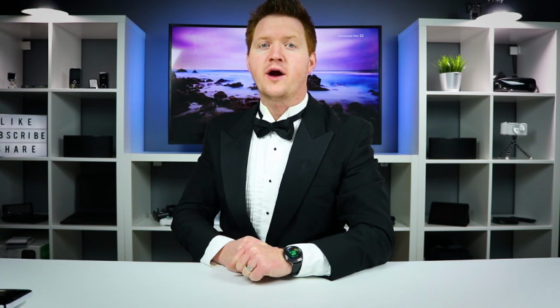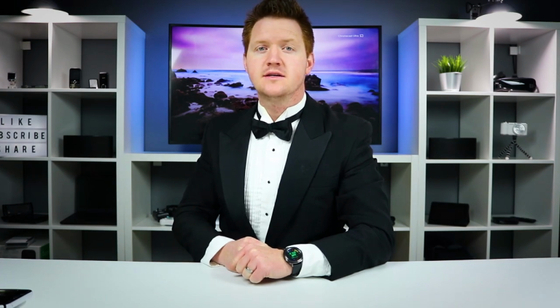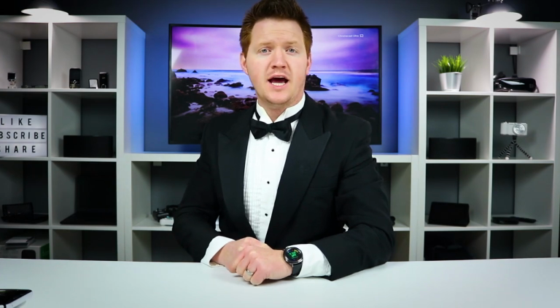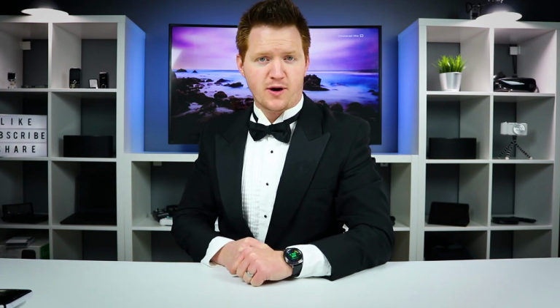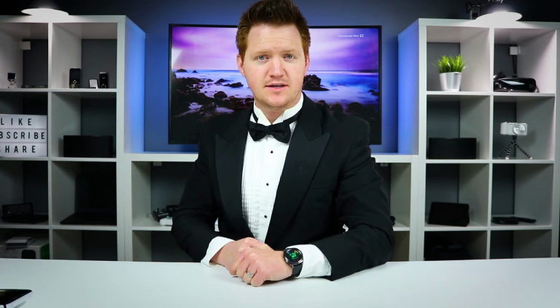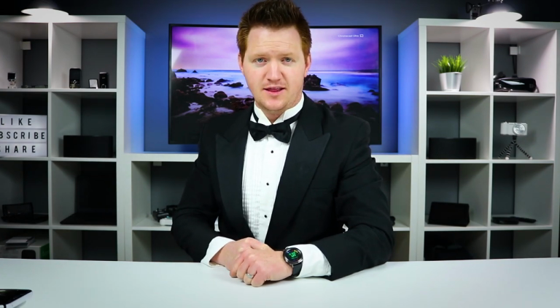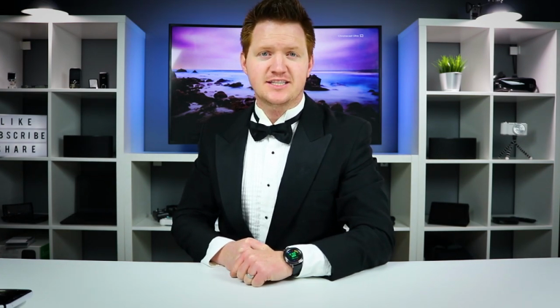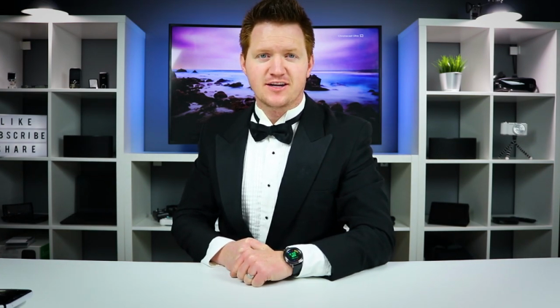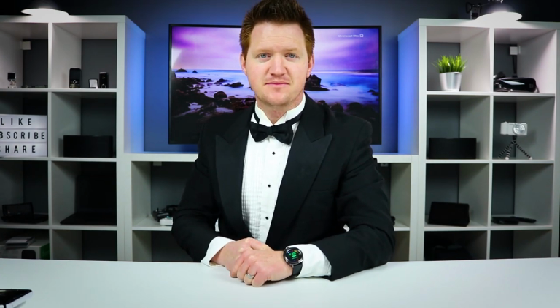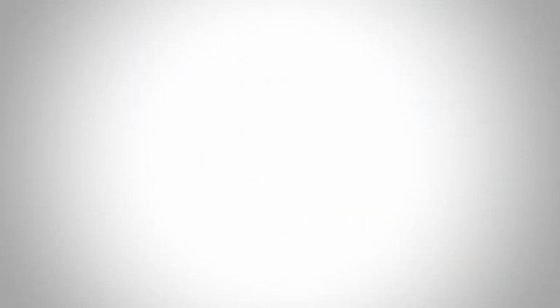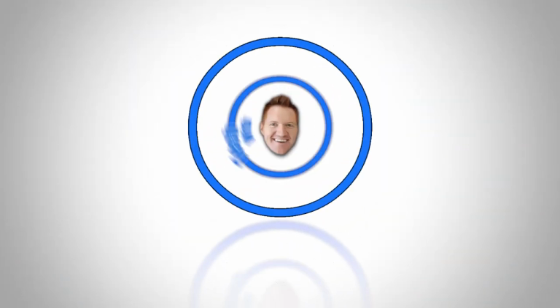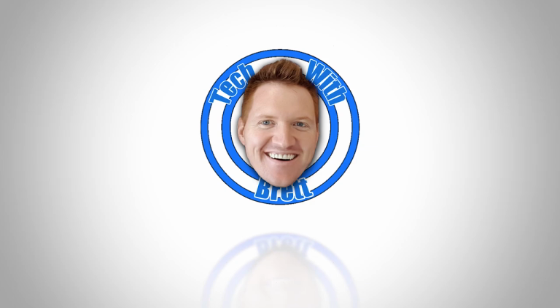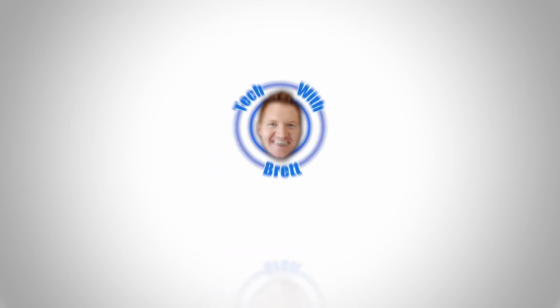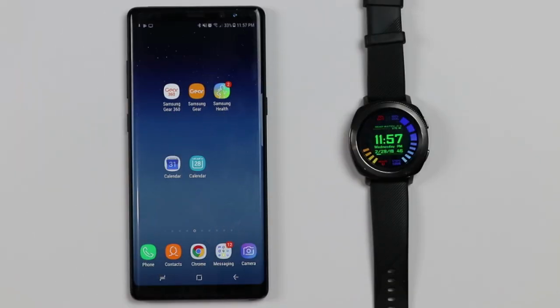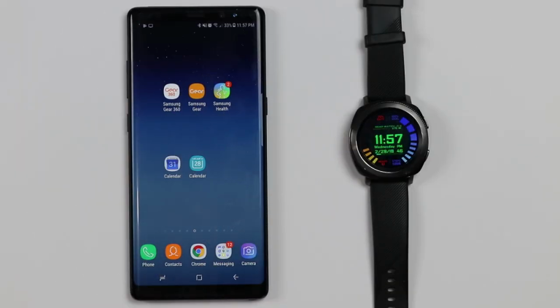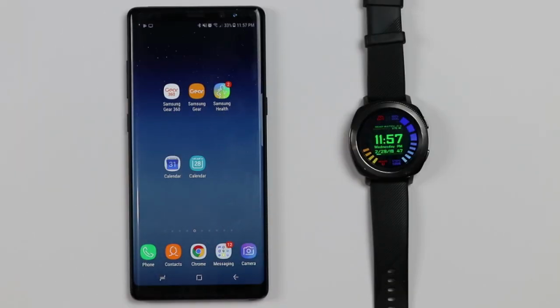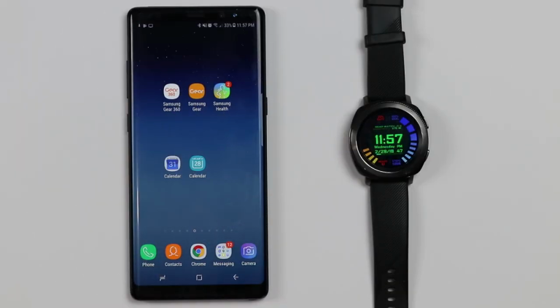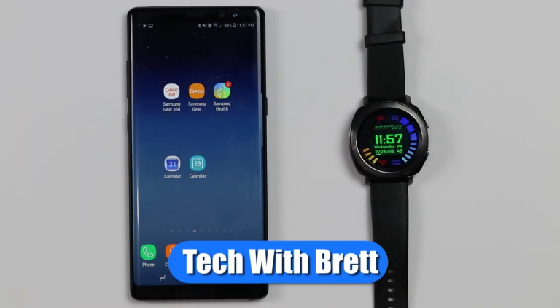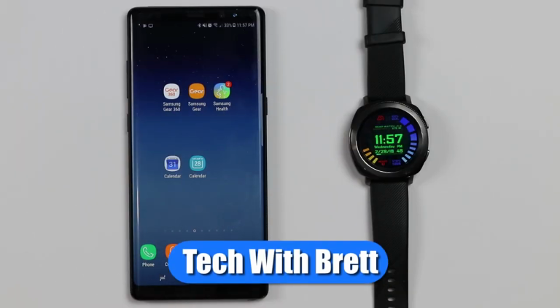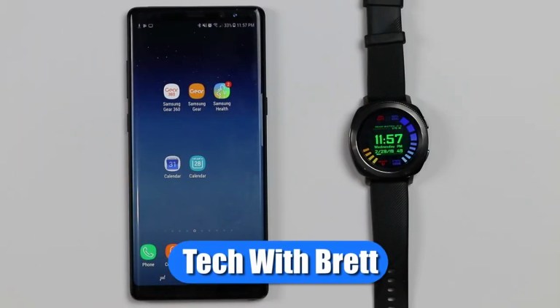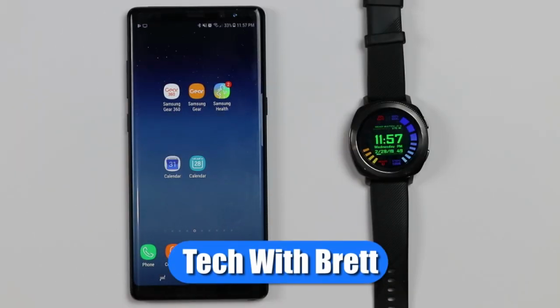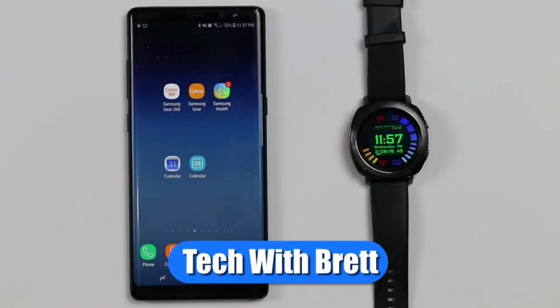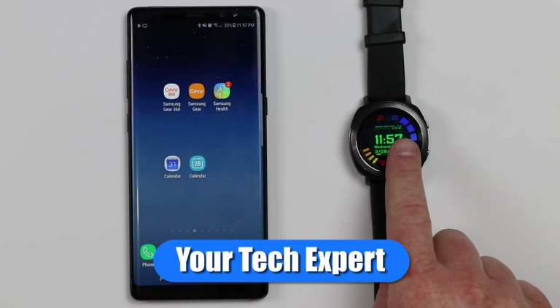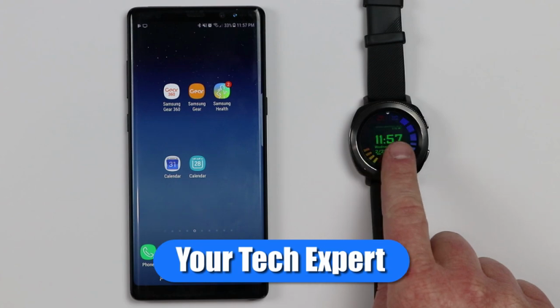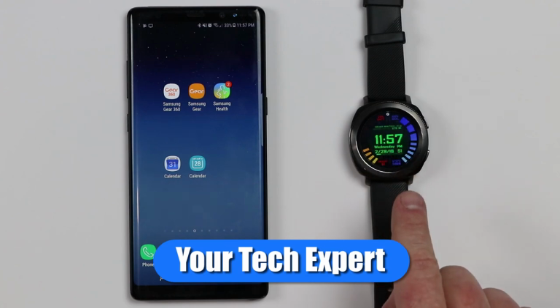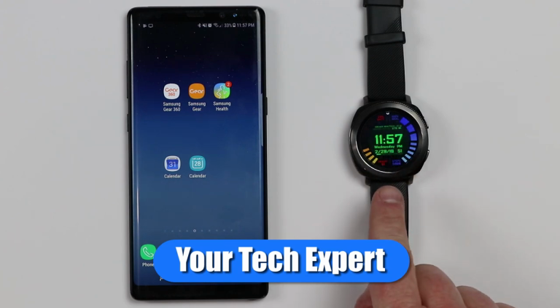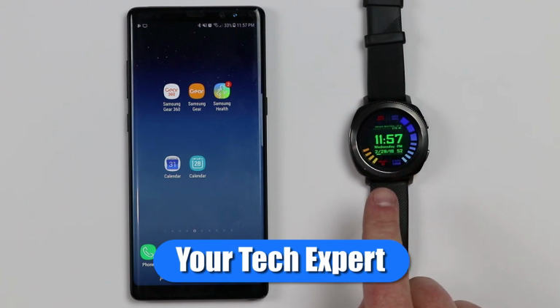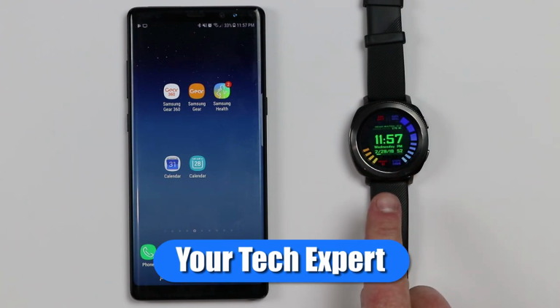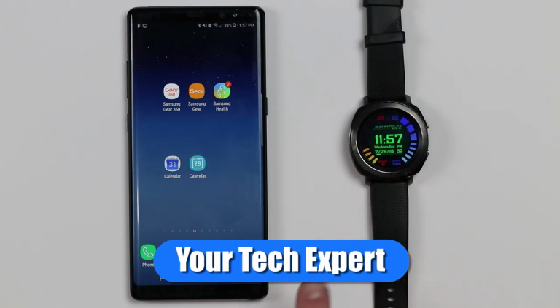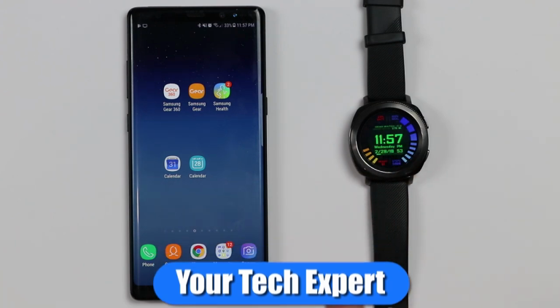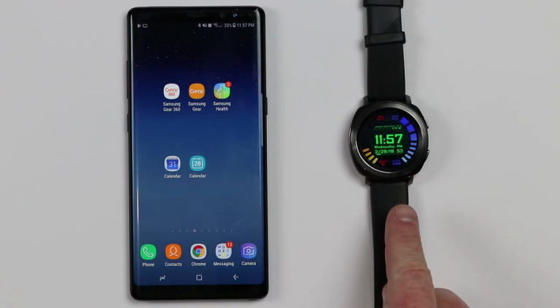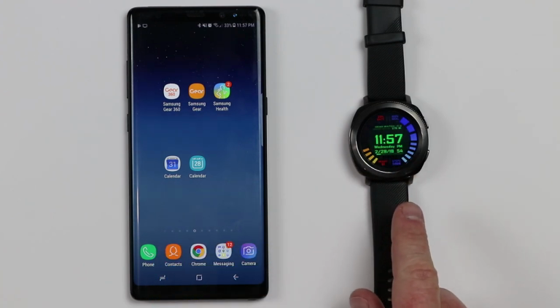Brett. Tech with Brett. Let's get started. Hey everybody, welcome to Tech with Brett where I help tech work for you, and today I'm going to show you how to get this Golden Eye watch face on your Samsung Gear device.